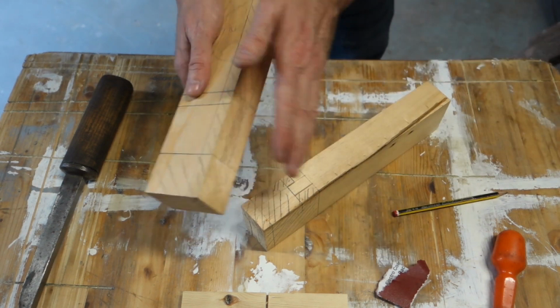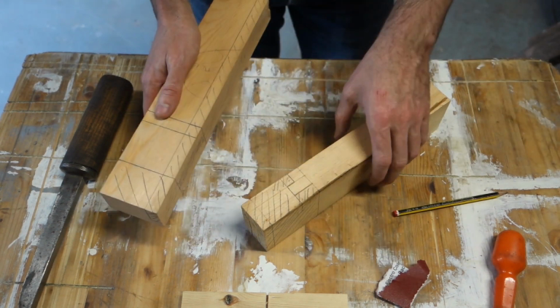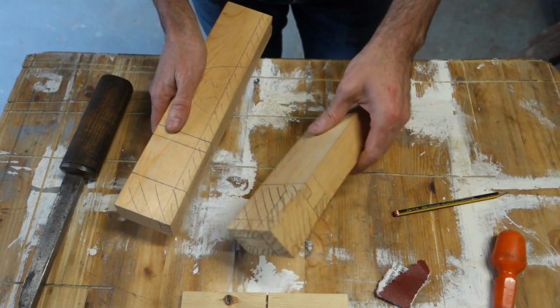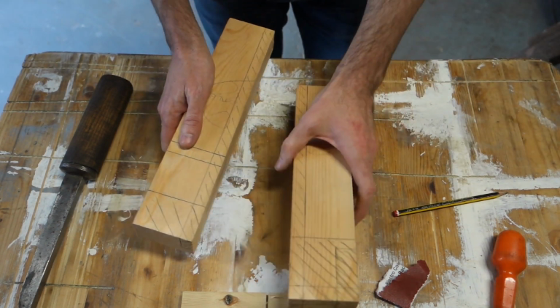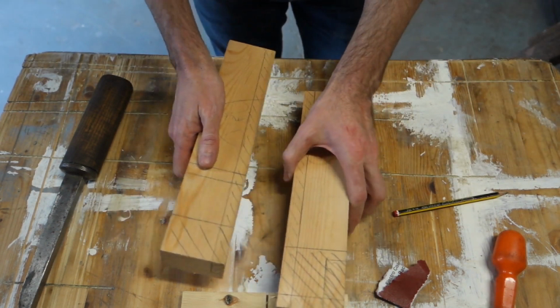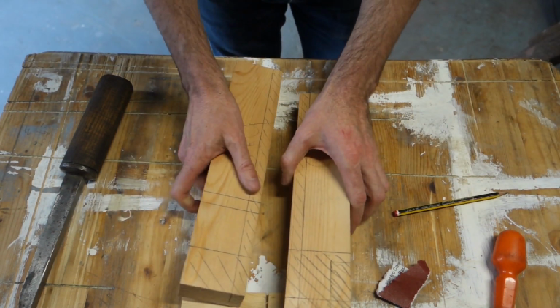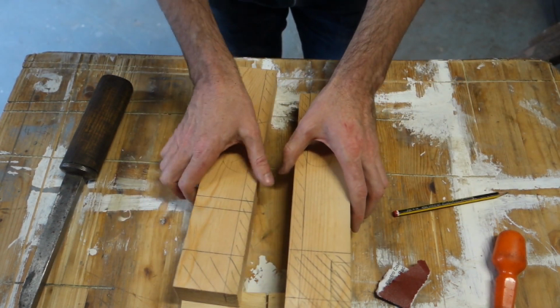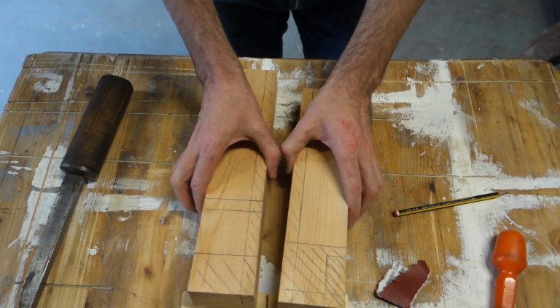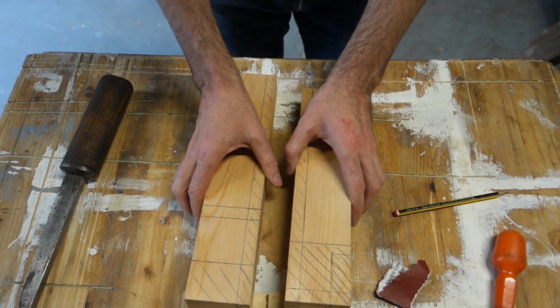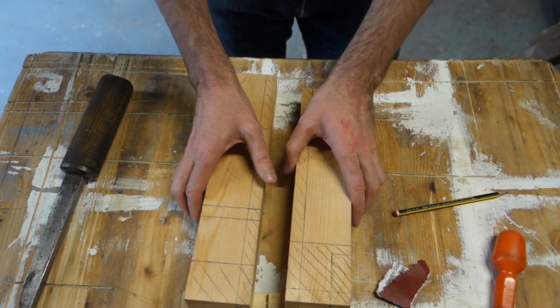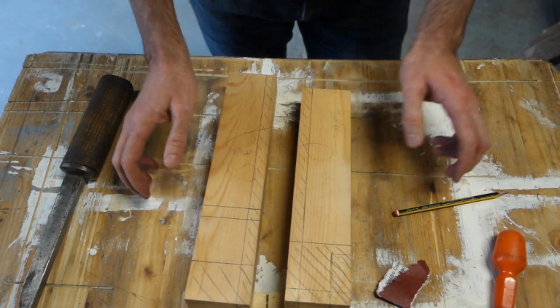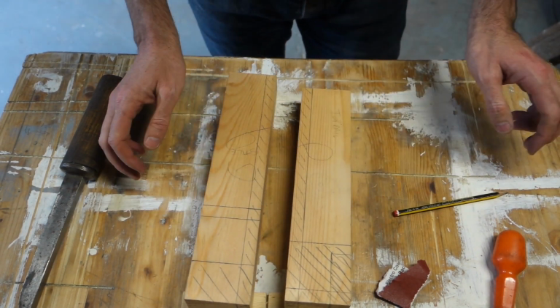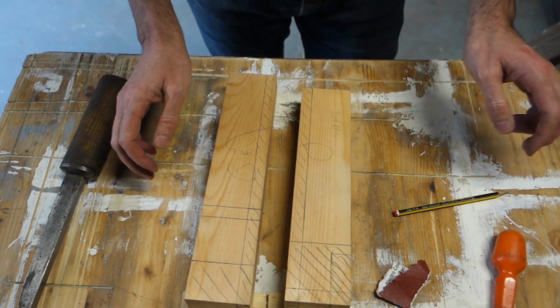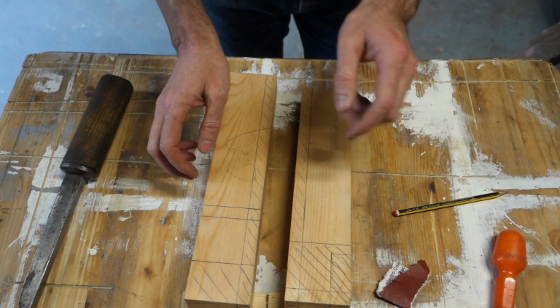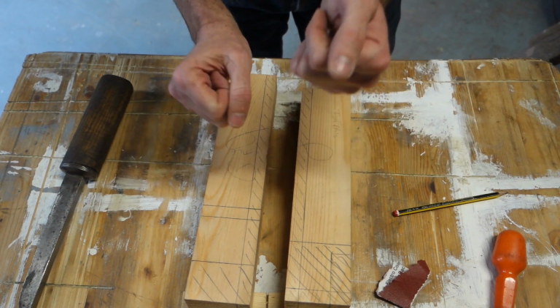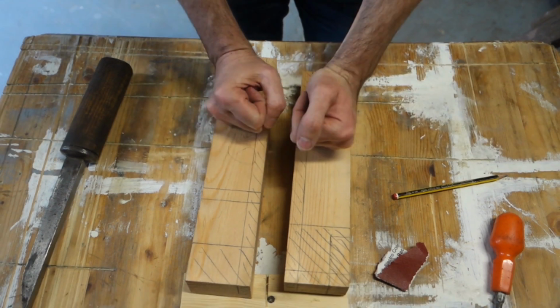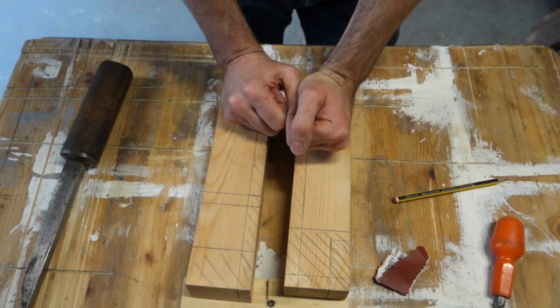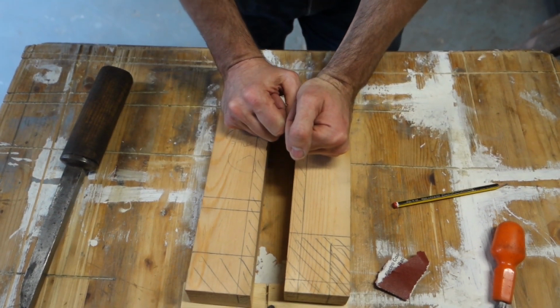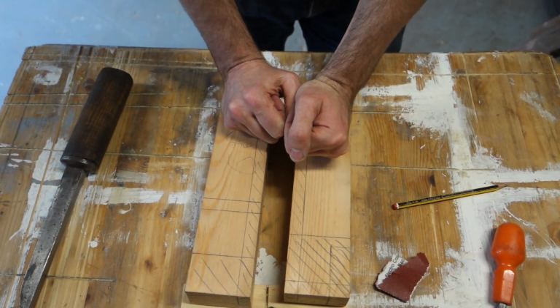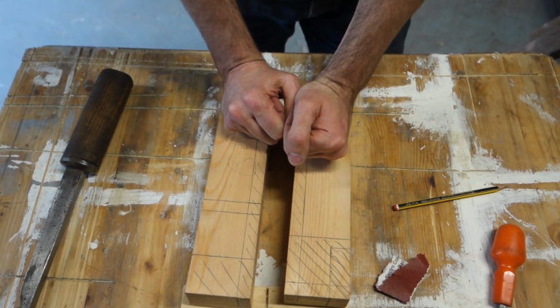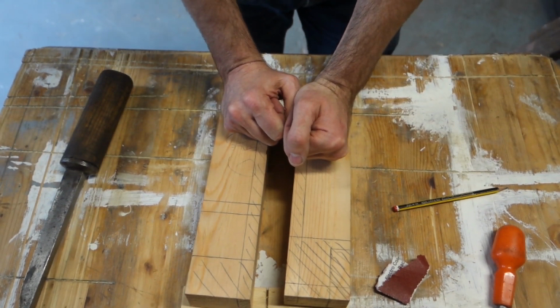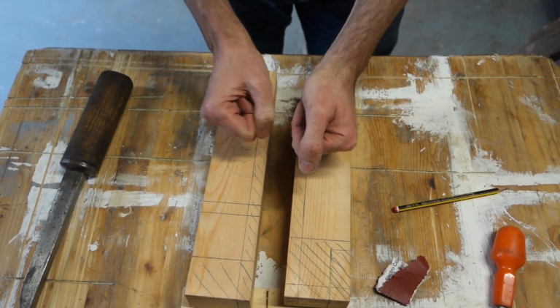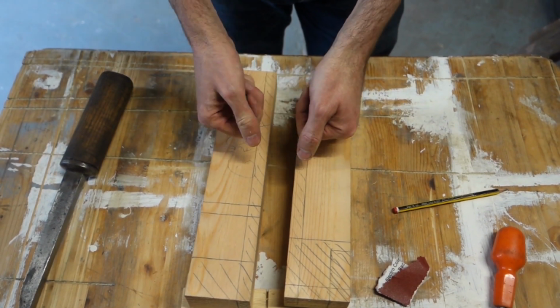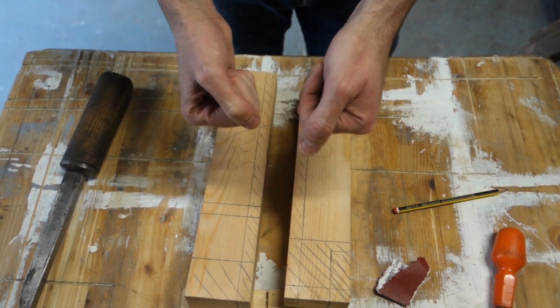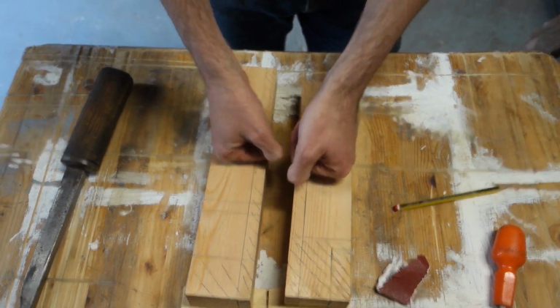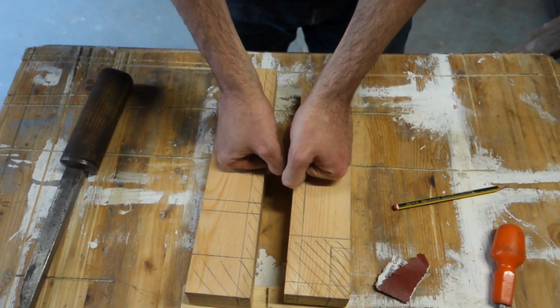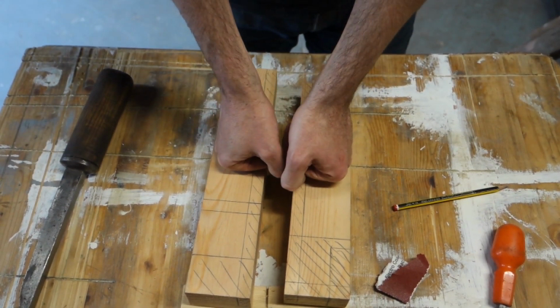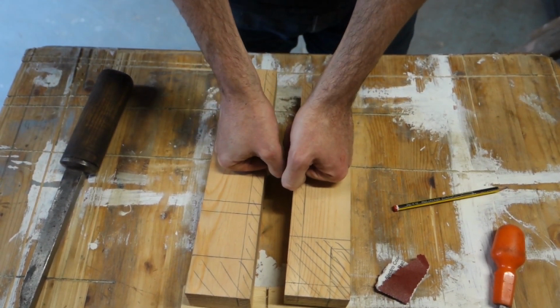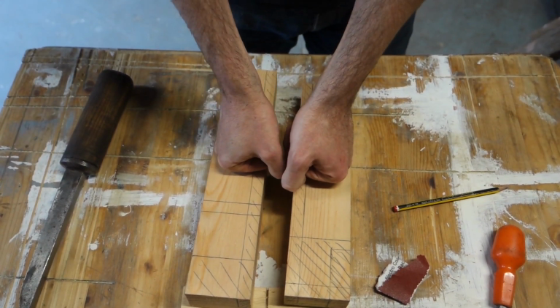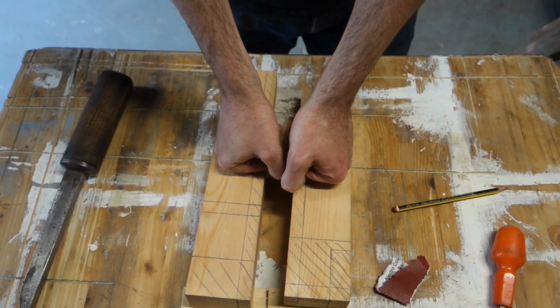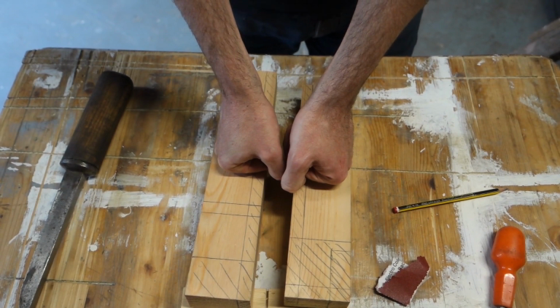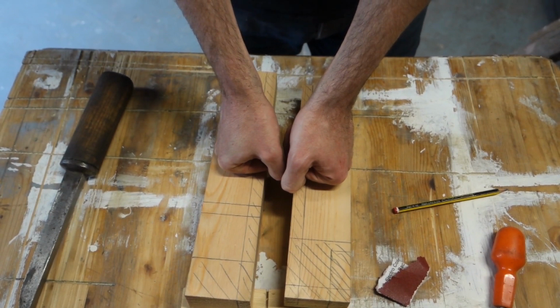What I do is take the rebates out first, then remark, then do the tenon and the mortise.